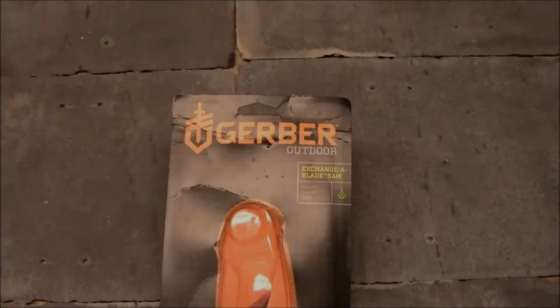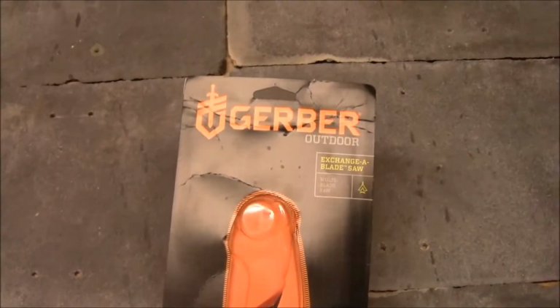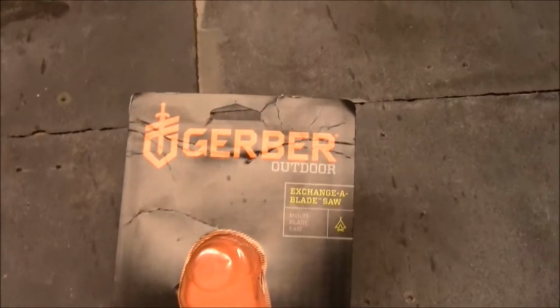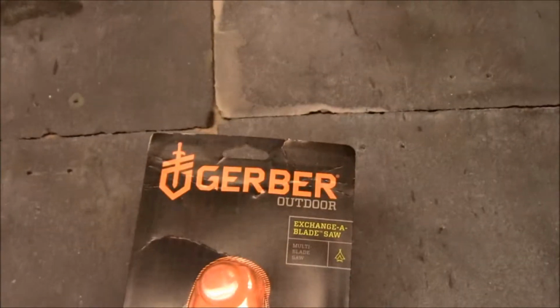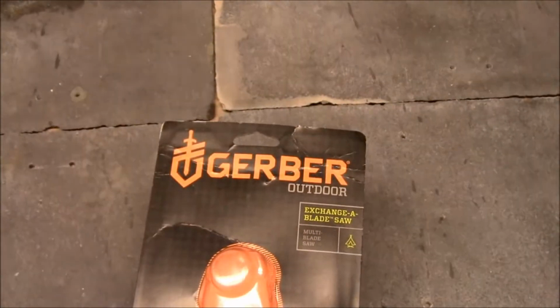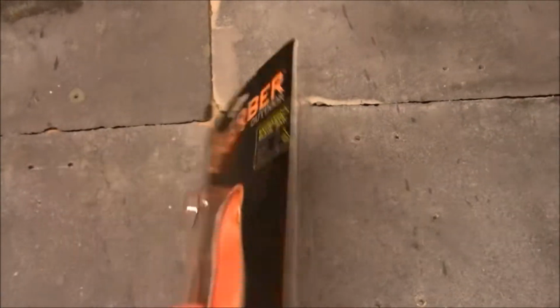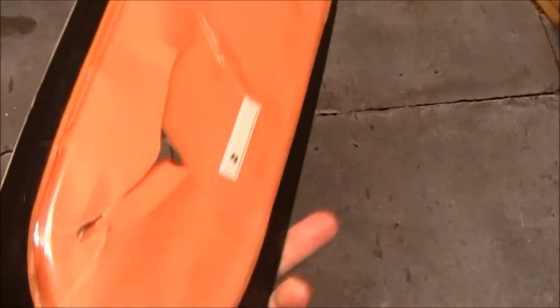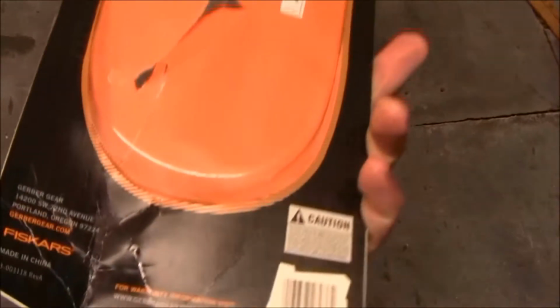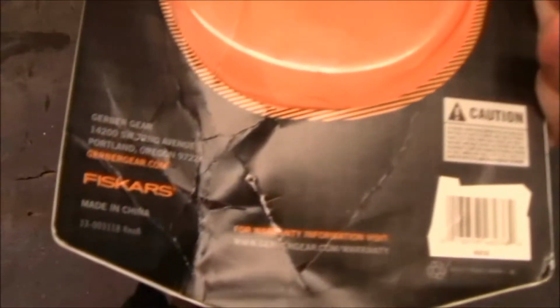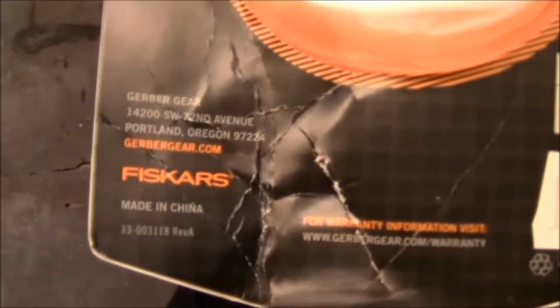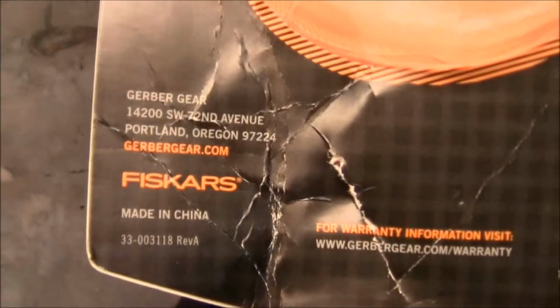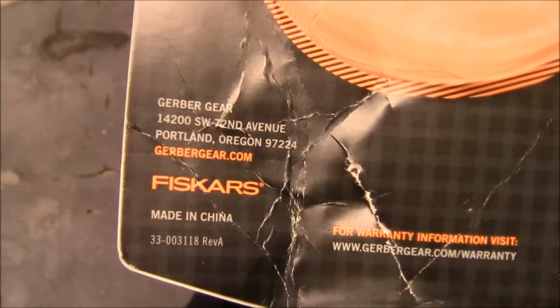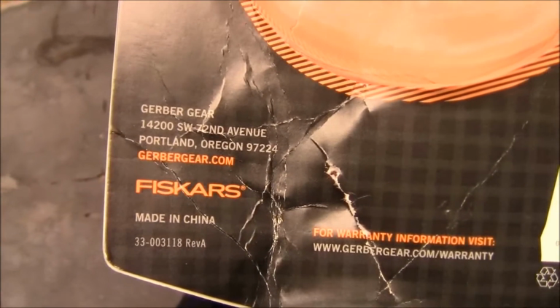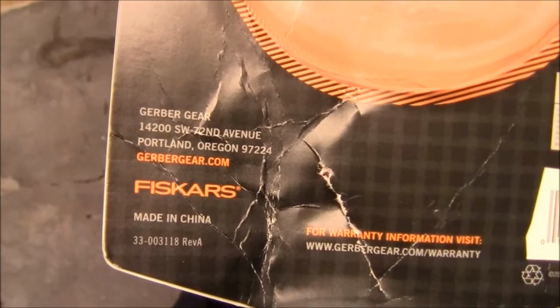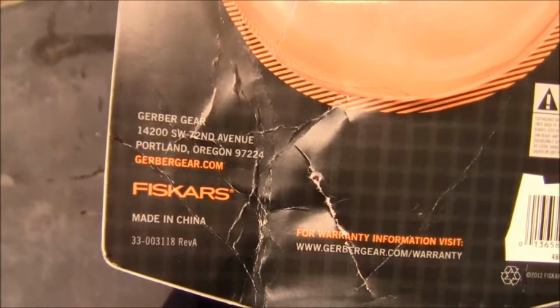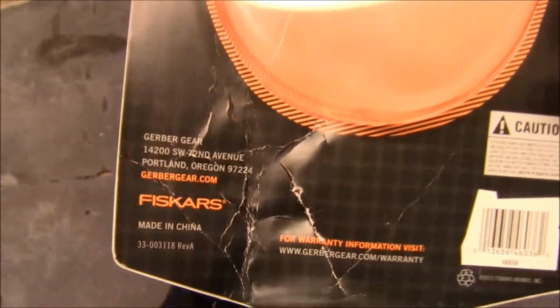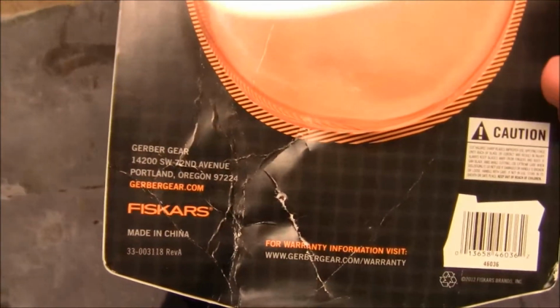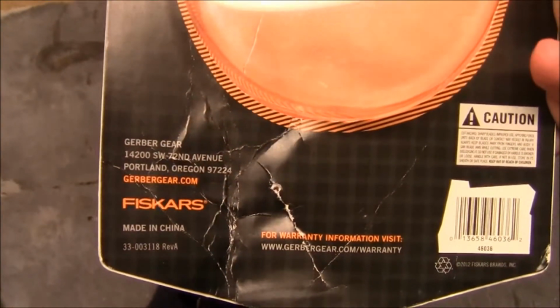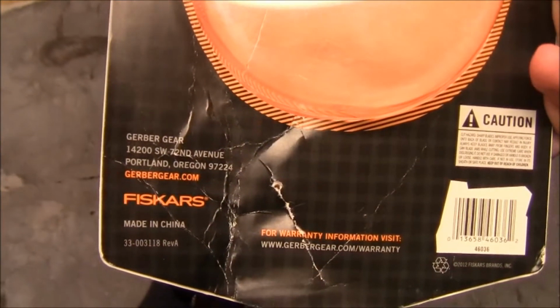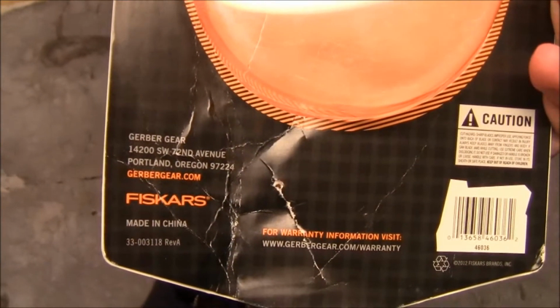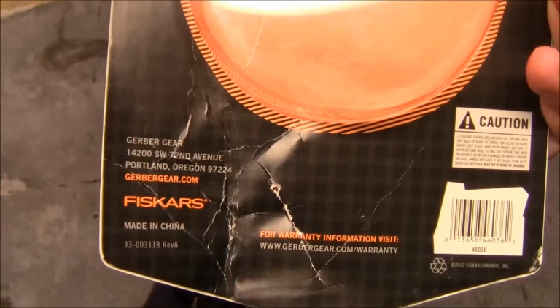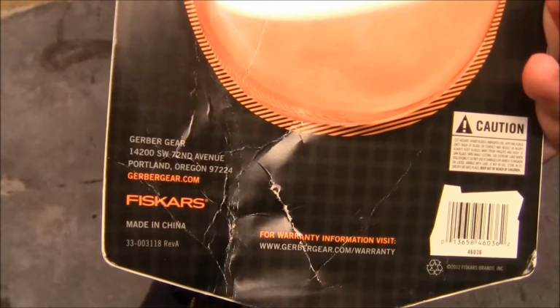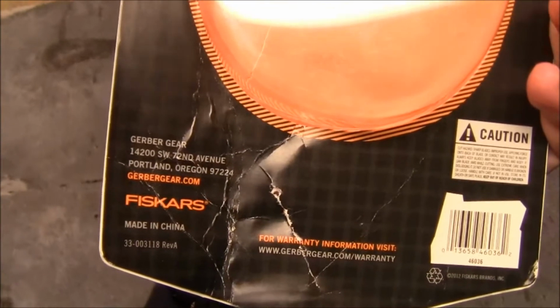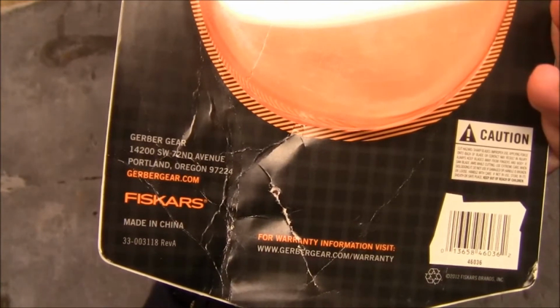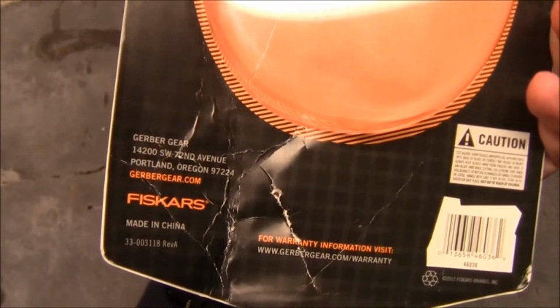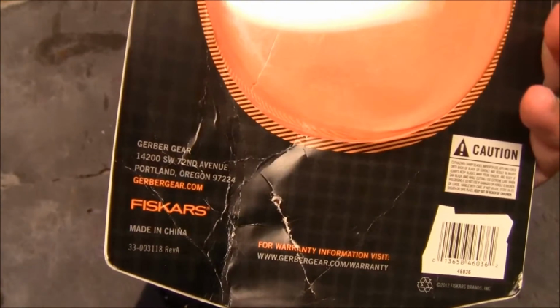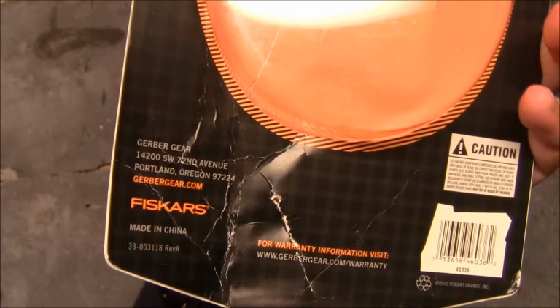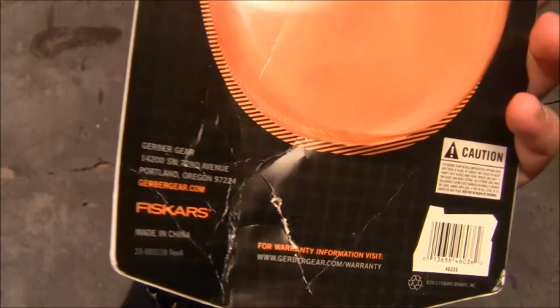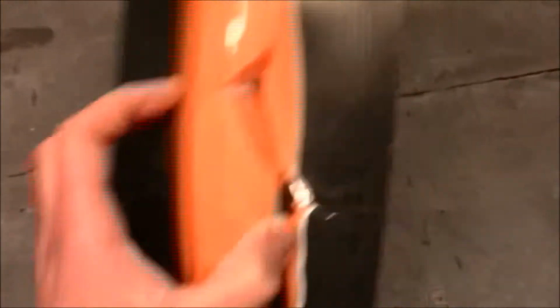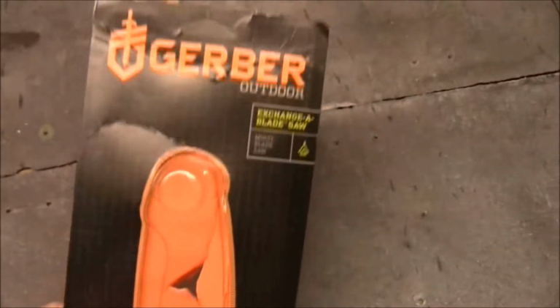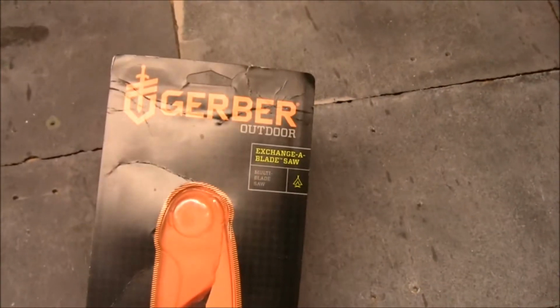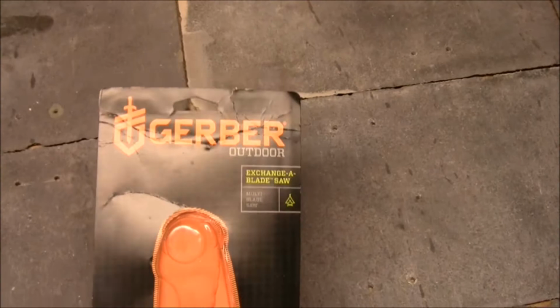One thing I did want to note: this is made by Gerber, but on the back of the package you can see Fiskars. If you're familiar with saws at all, they make a variety of folding saws, so basically Gerber looks like they've teamed up with Fiskars to make this.